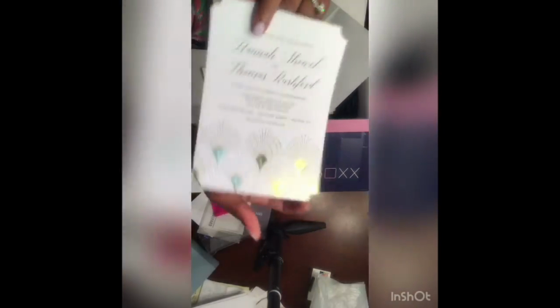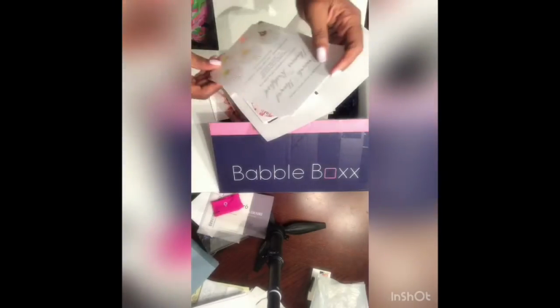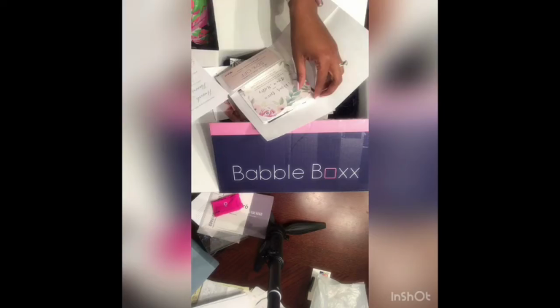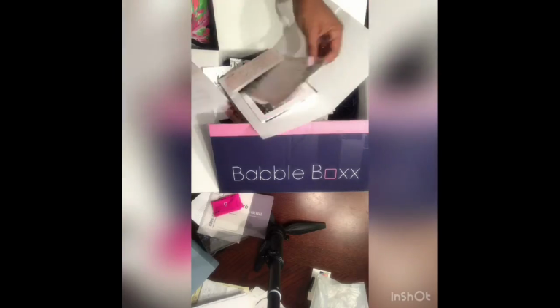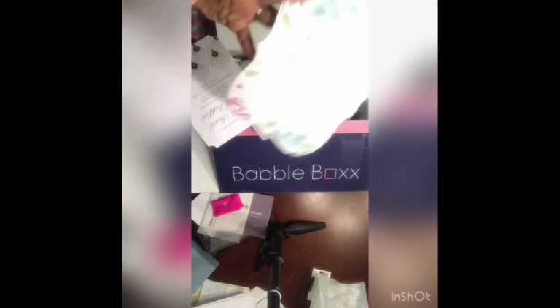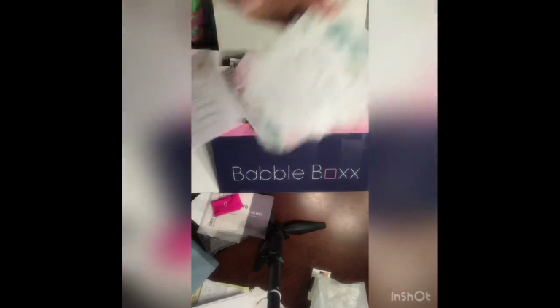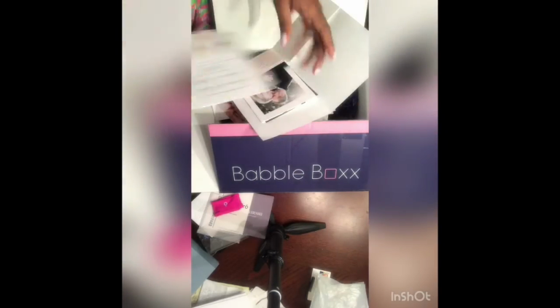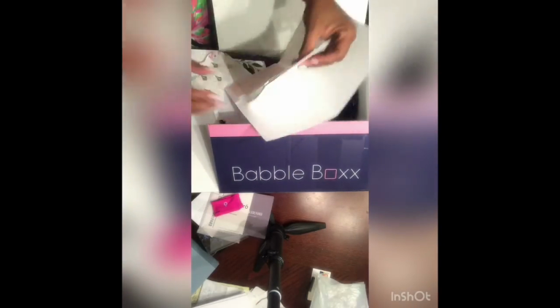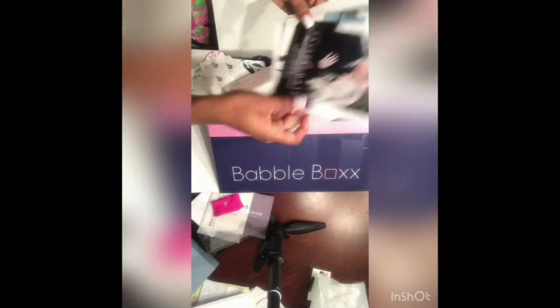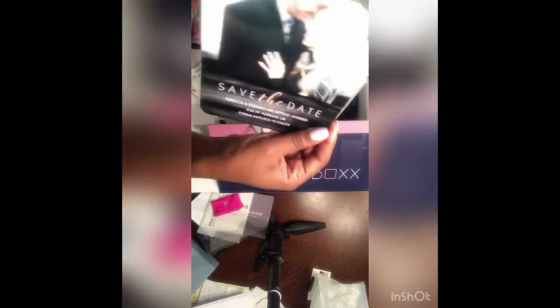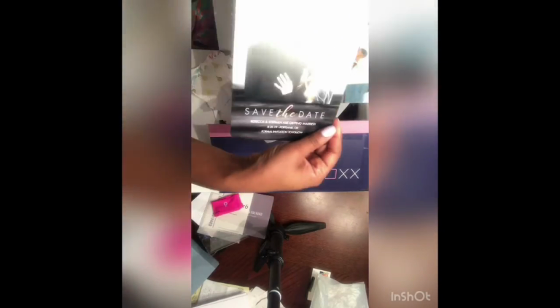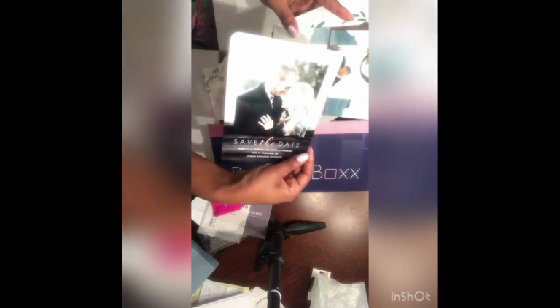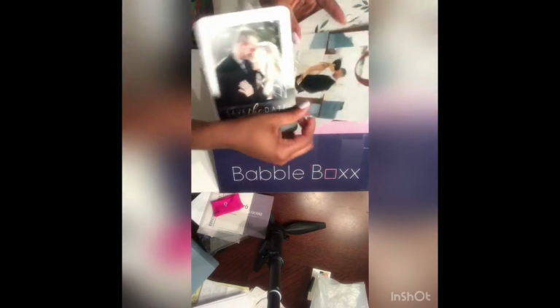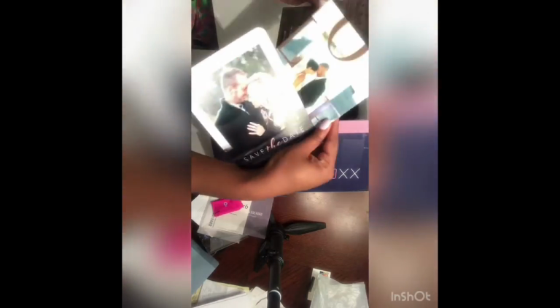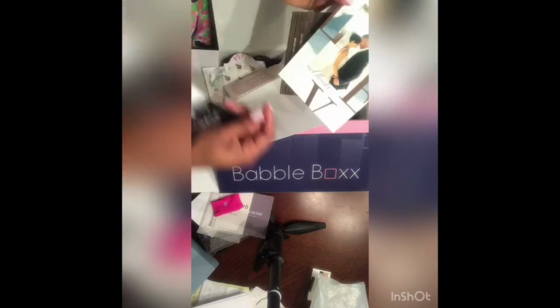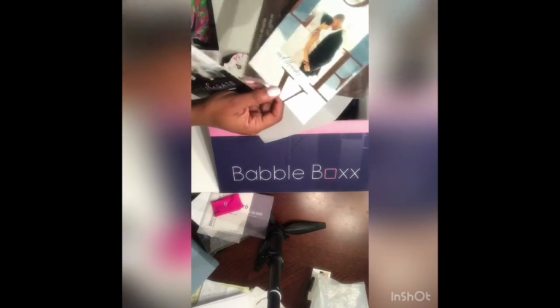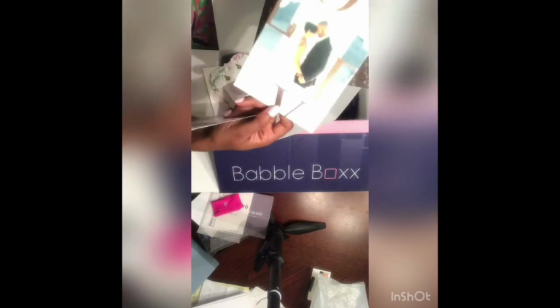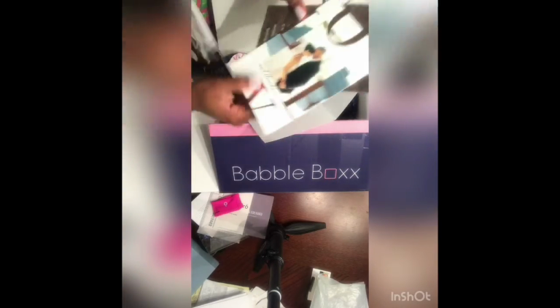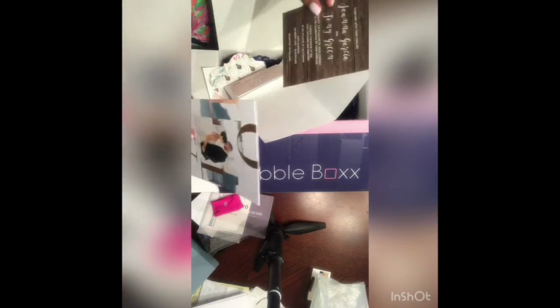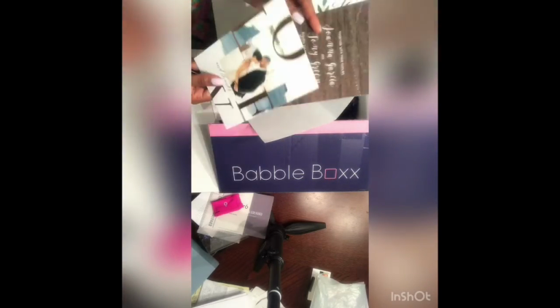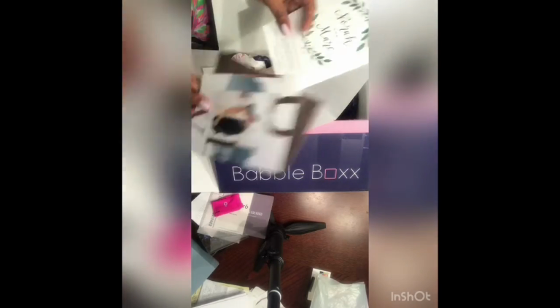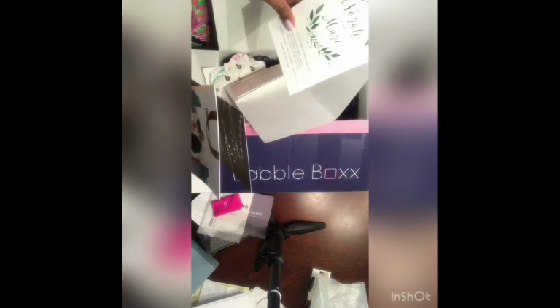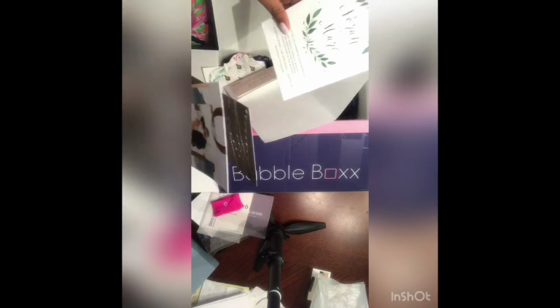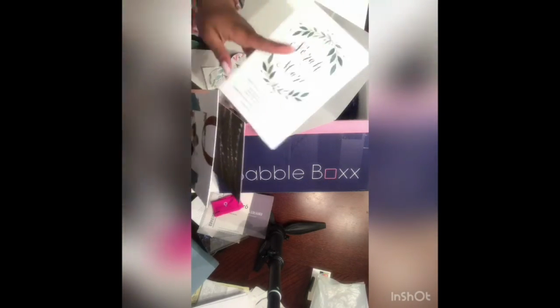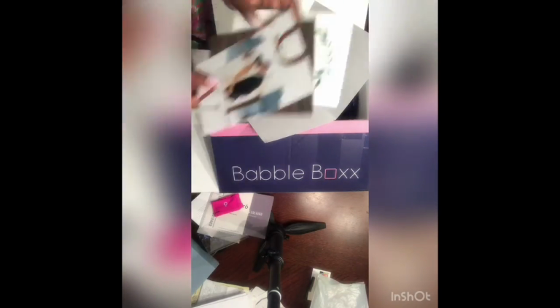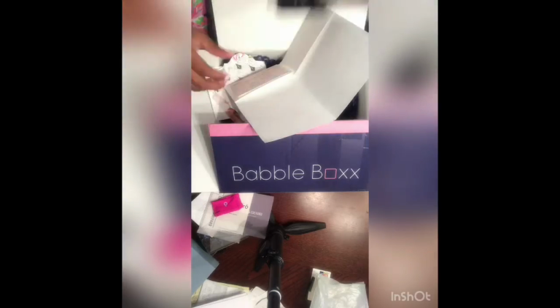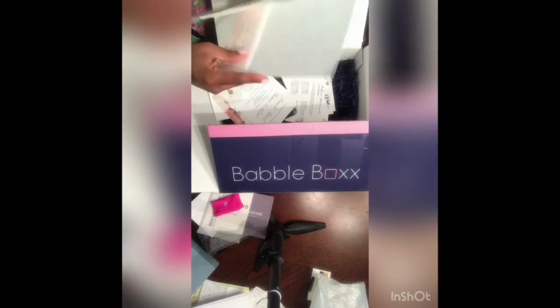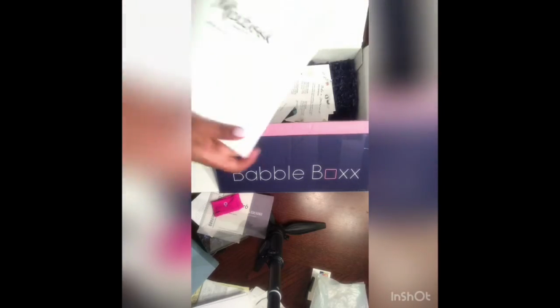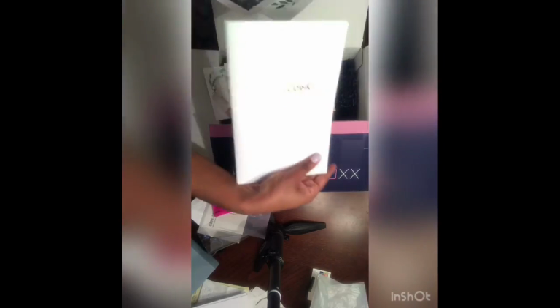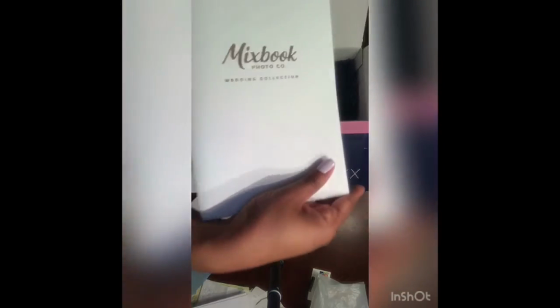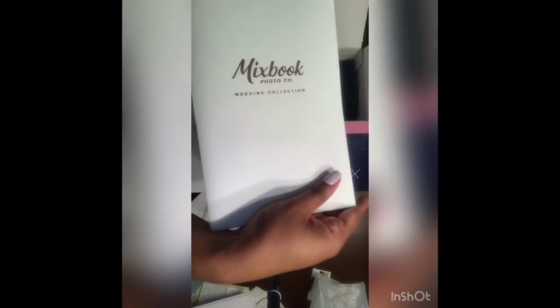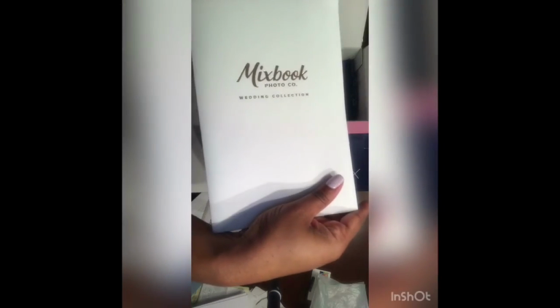So I hope you enjoyed everything in this box, and I think that this will make your wedding a whole lot easier. I will see you next time, and thank you for stopping by my channel. Bye!